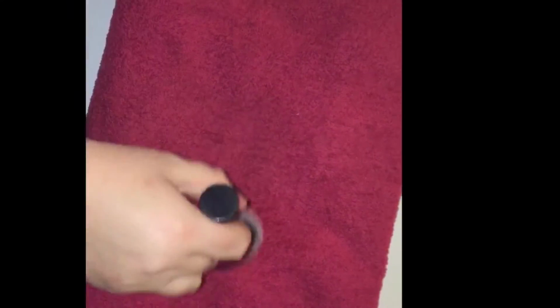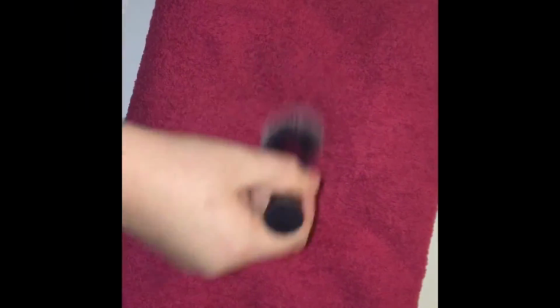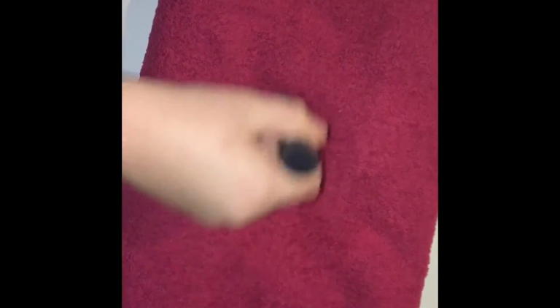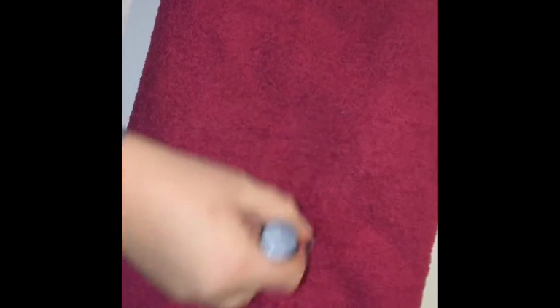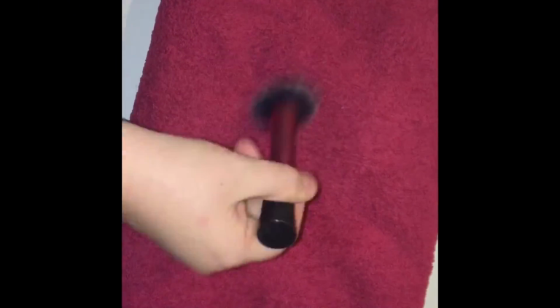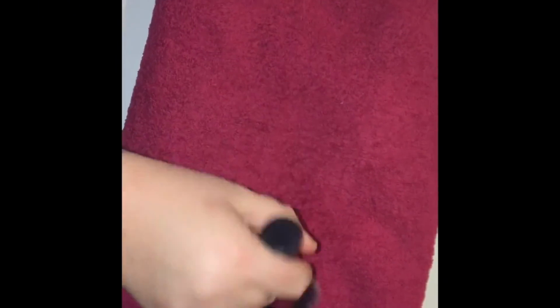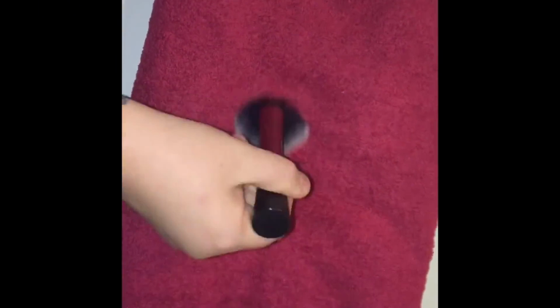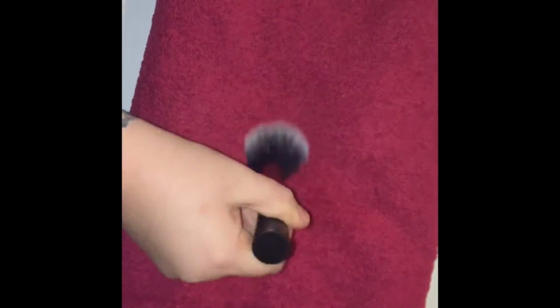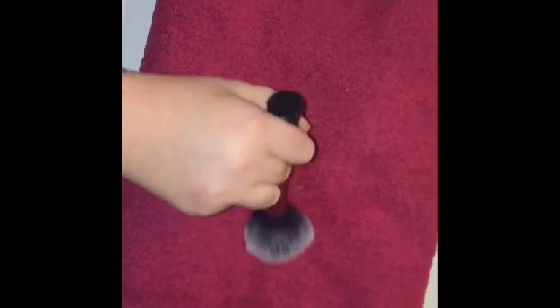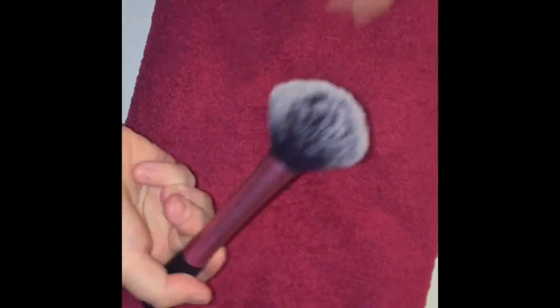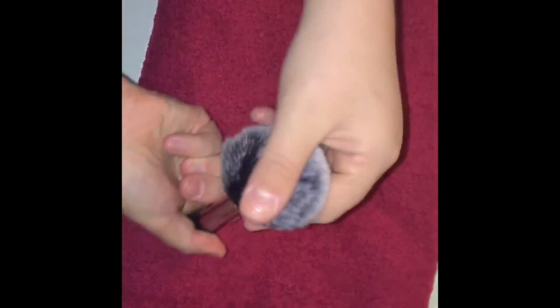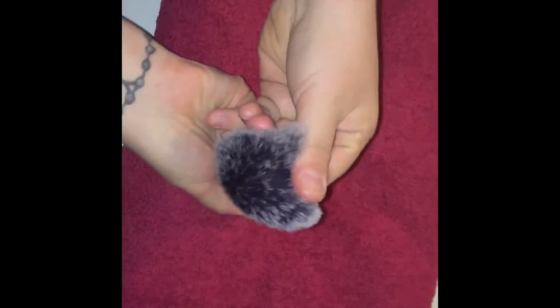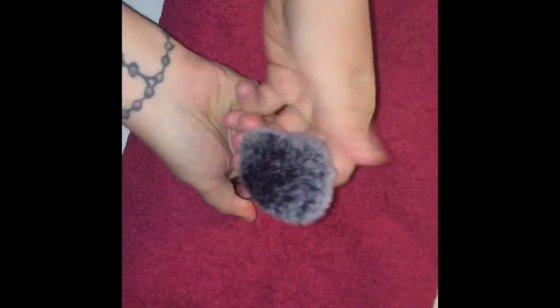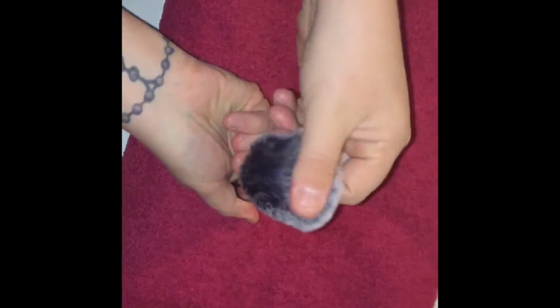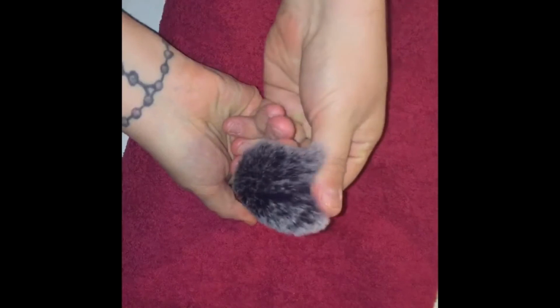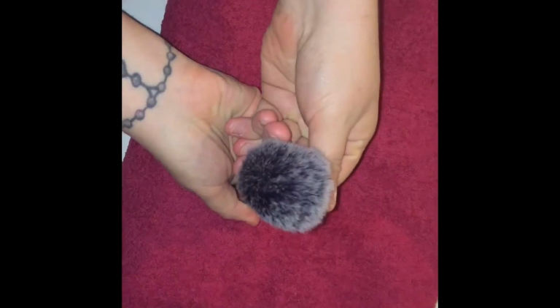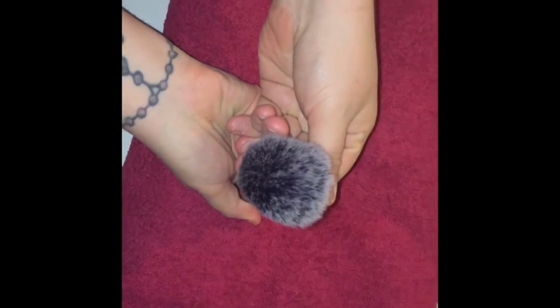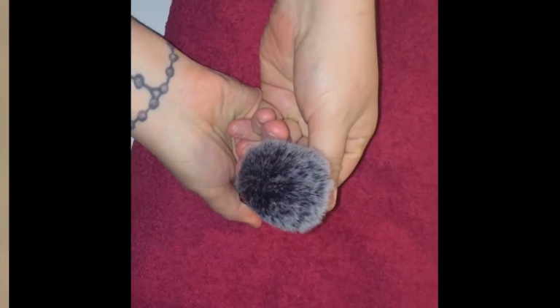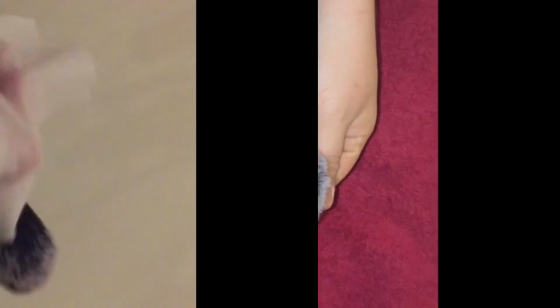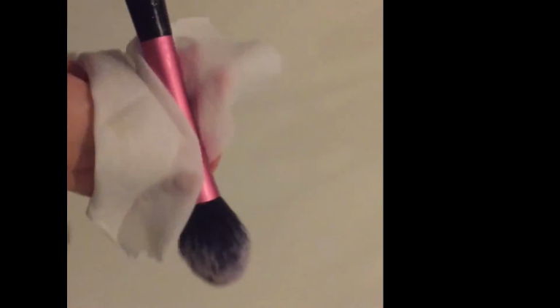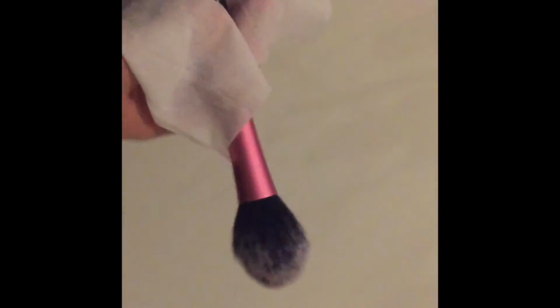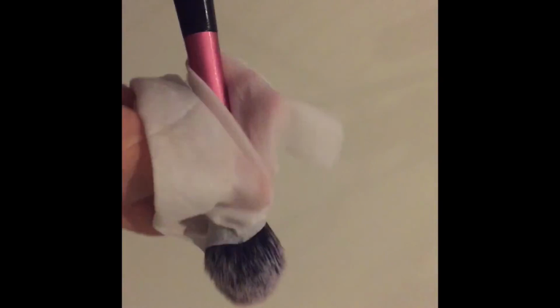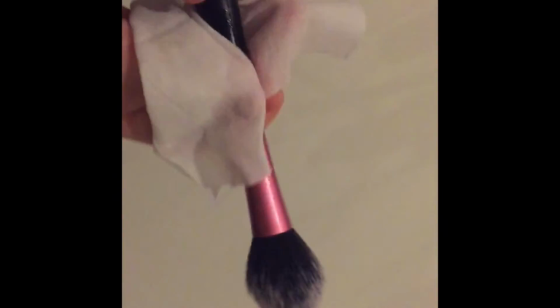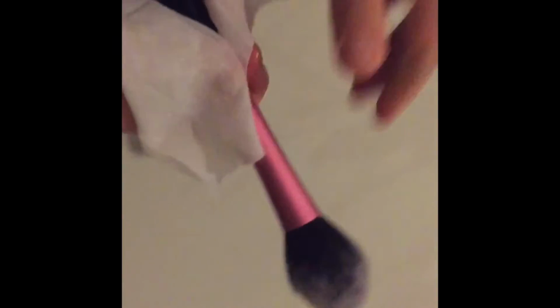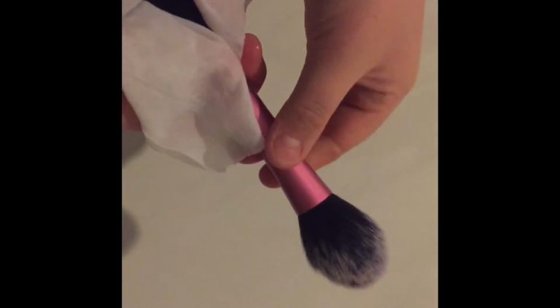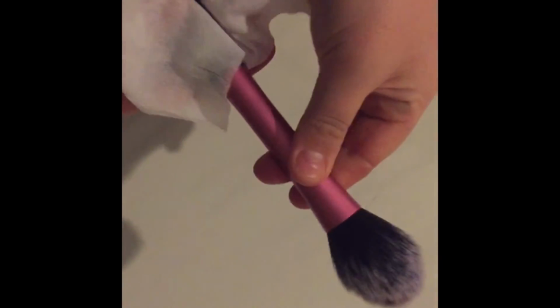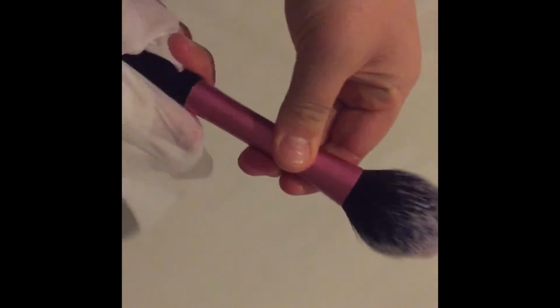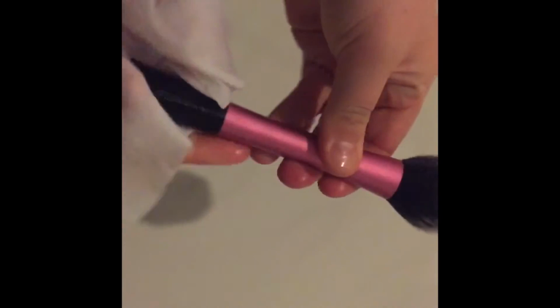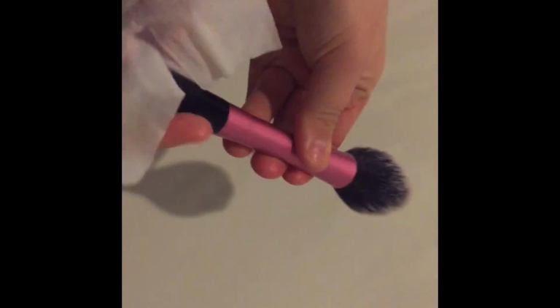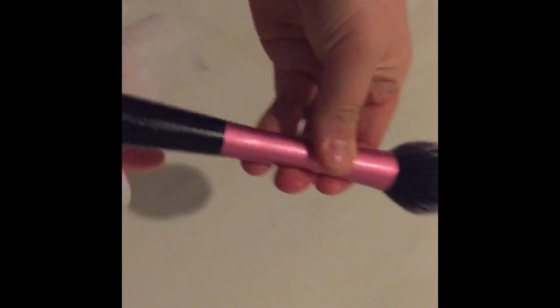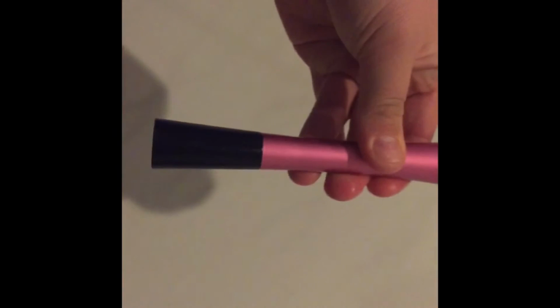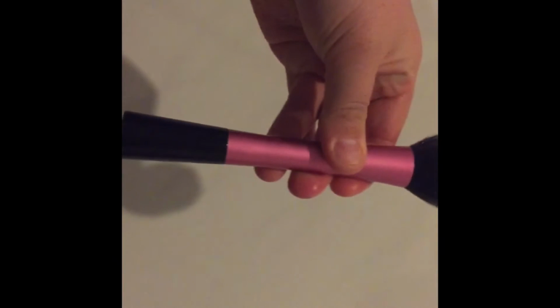Dry each brush head thoroughly on a dry towel. Take a makeup wipe and clean the handles of each makeup brush.